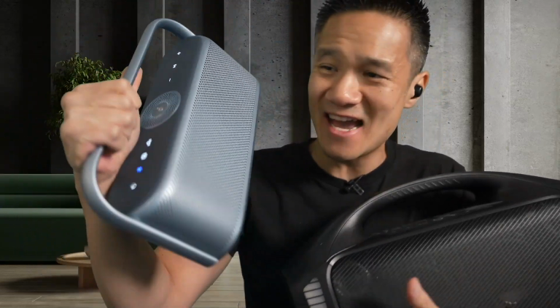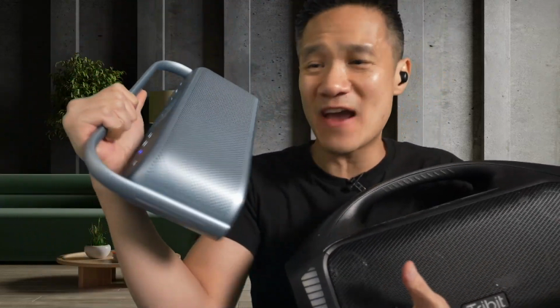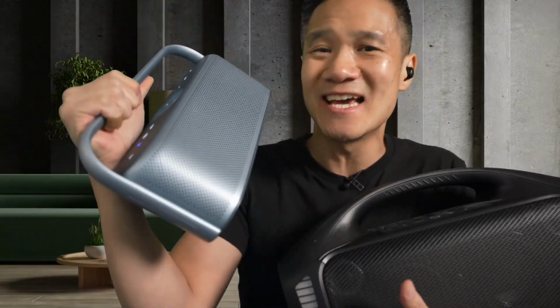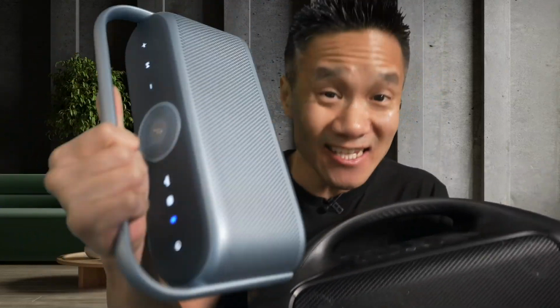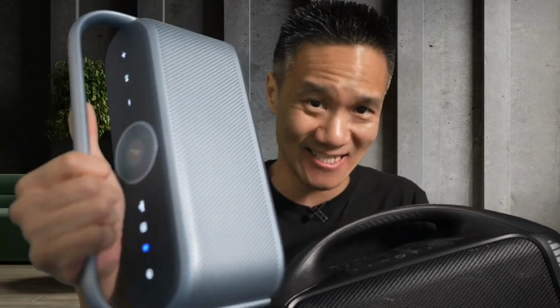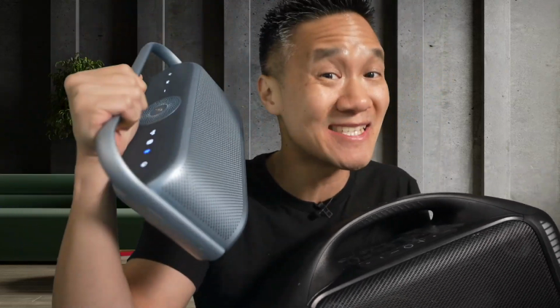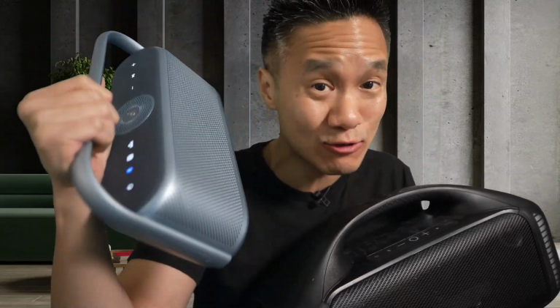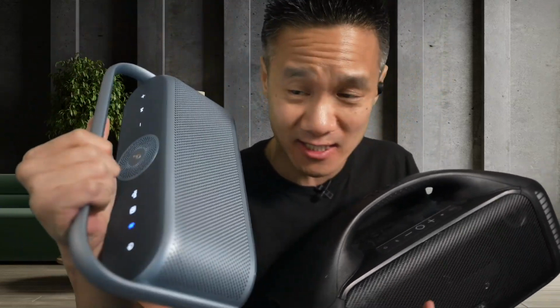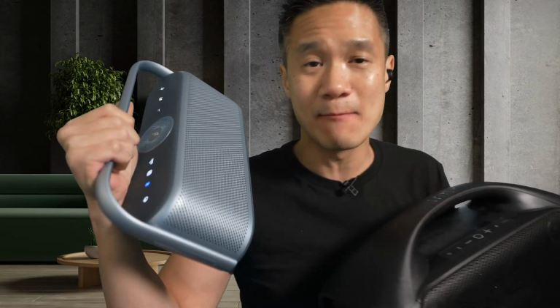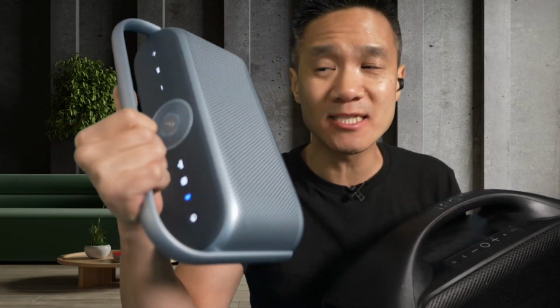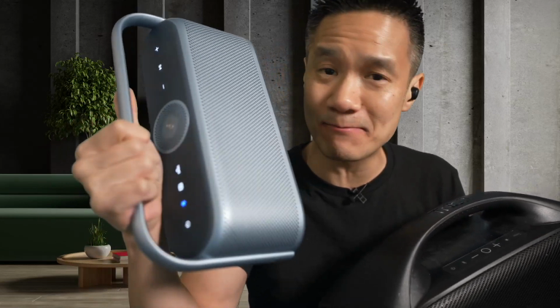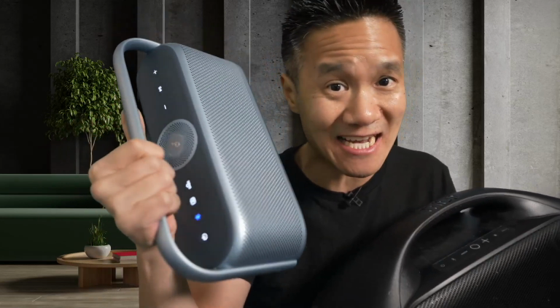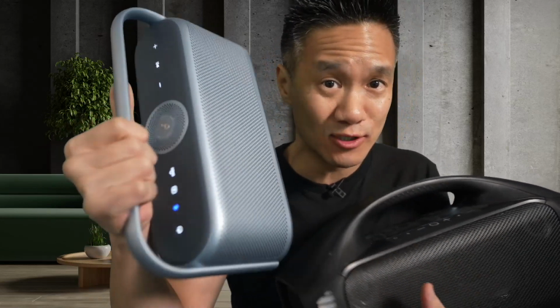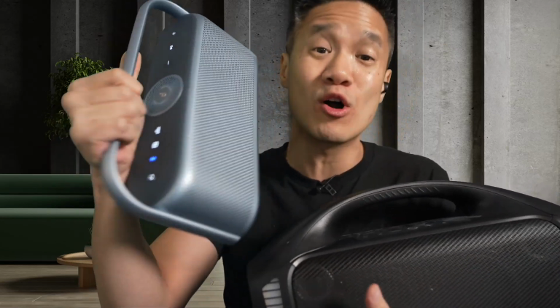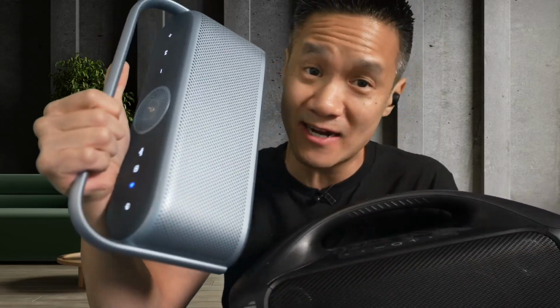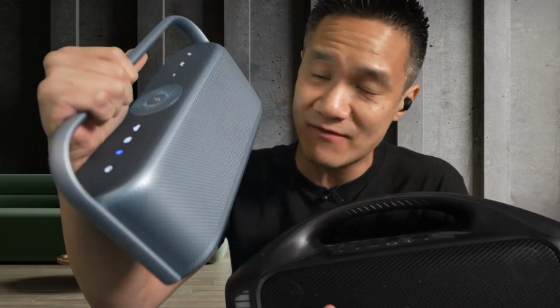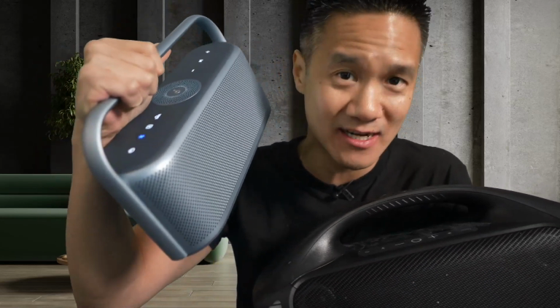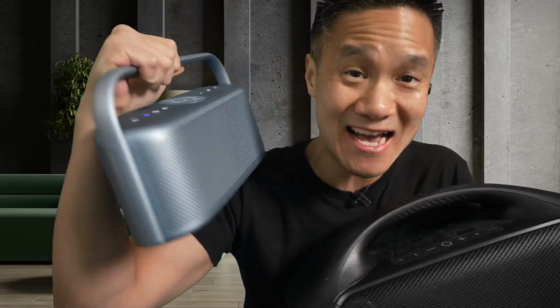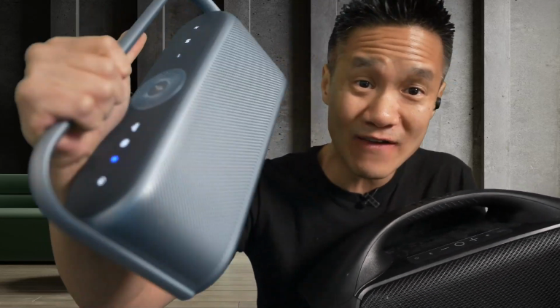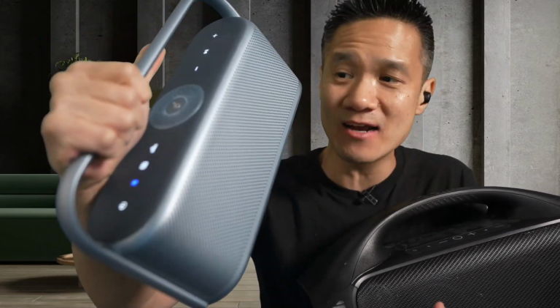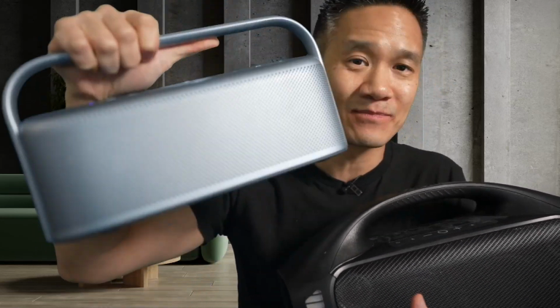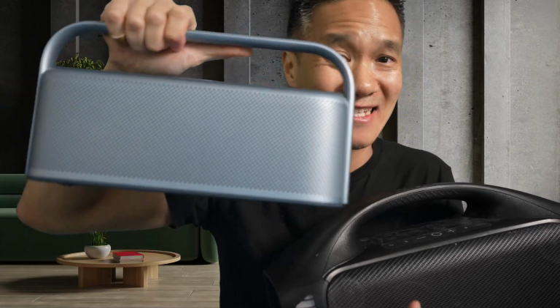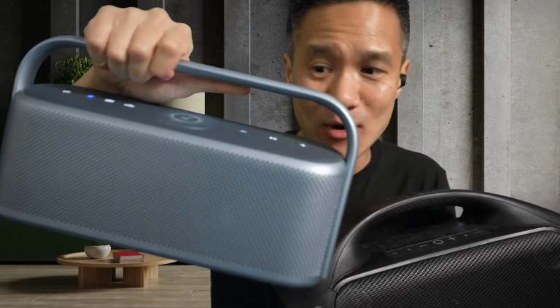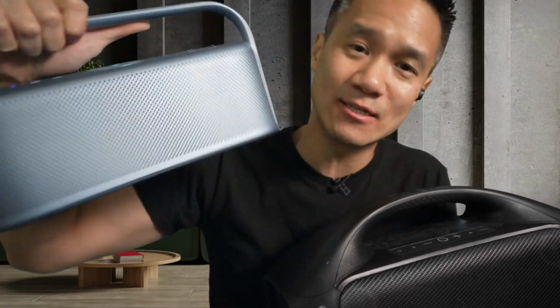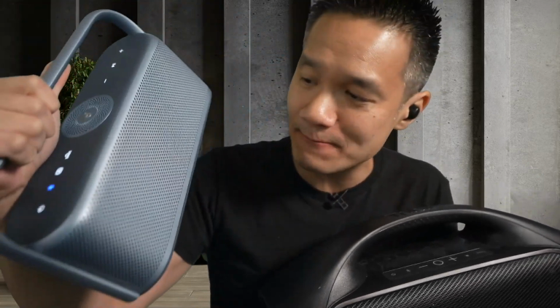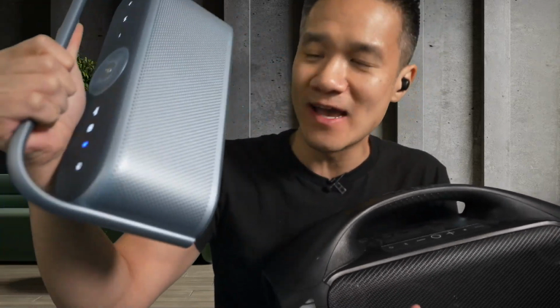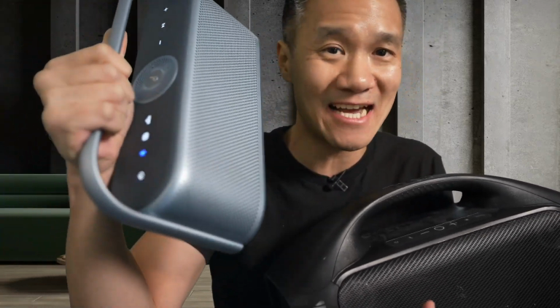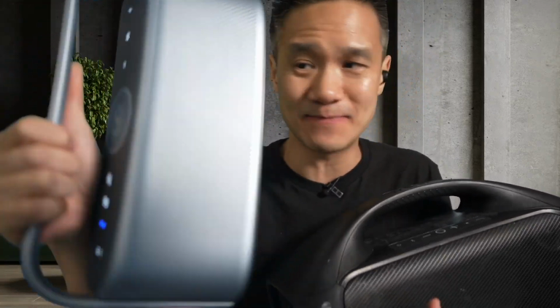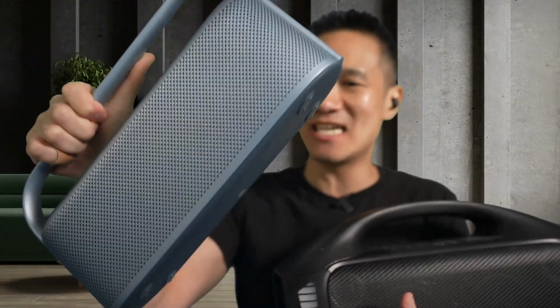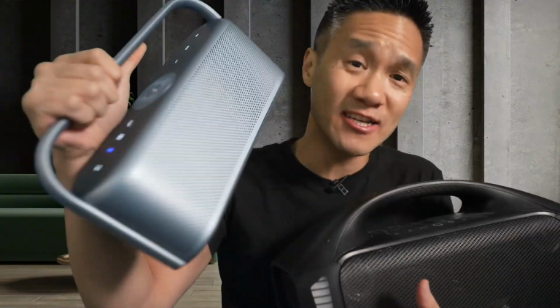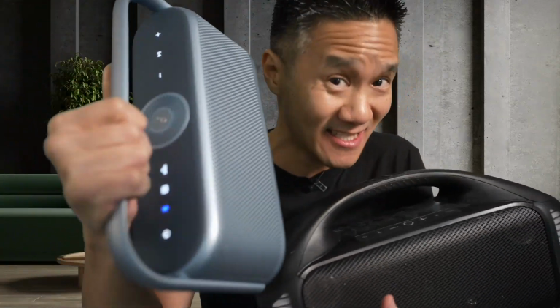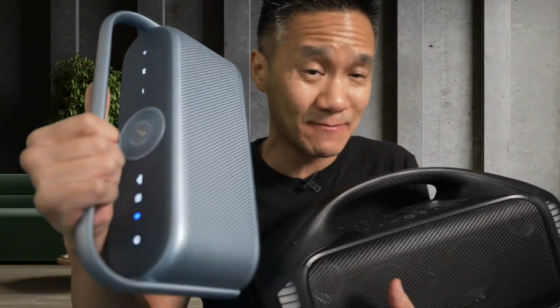It's very elegant, and it sounds really good. Possibly the best sounding Bluetooth portable speaker I've ever heard. It has 12-hour battery life, and it's simple. It's waterproof. It's got USB-C charging. It's a solid speaker.